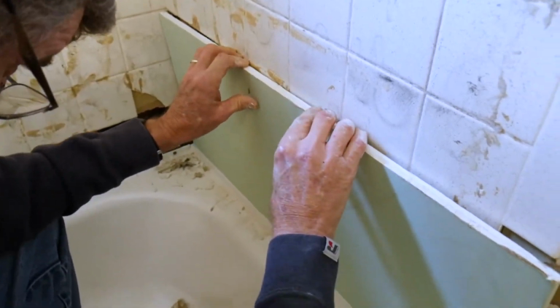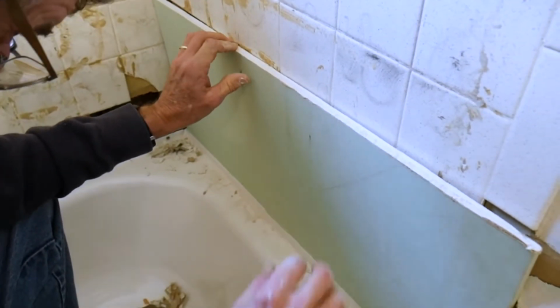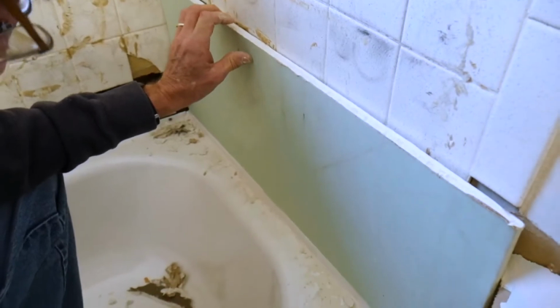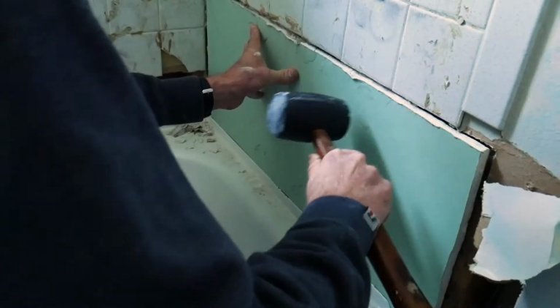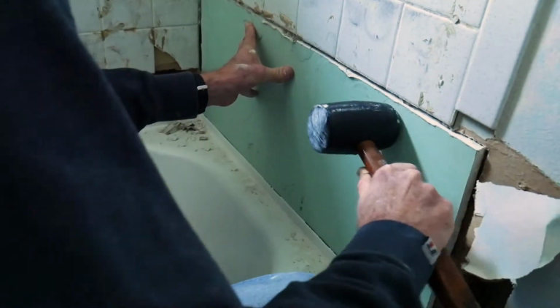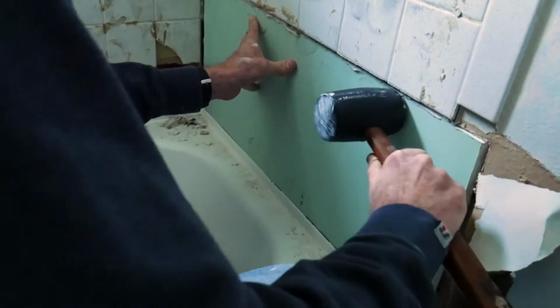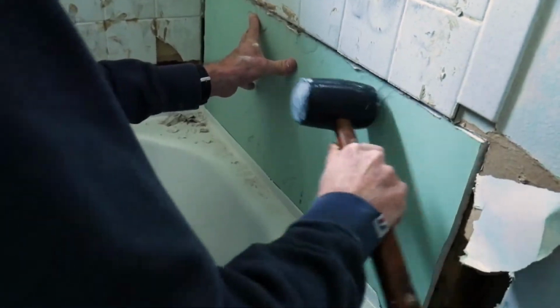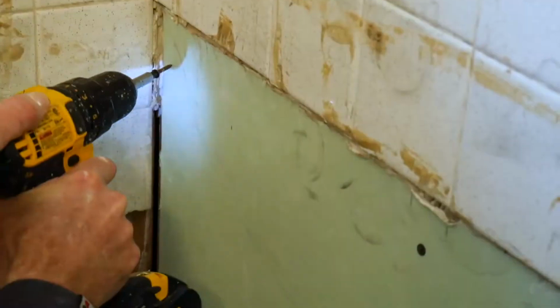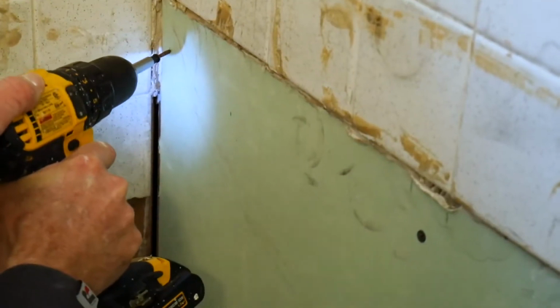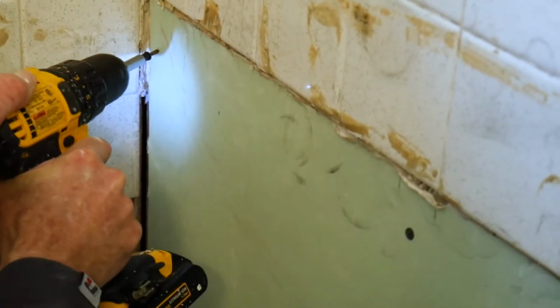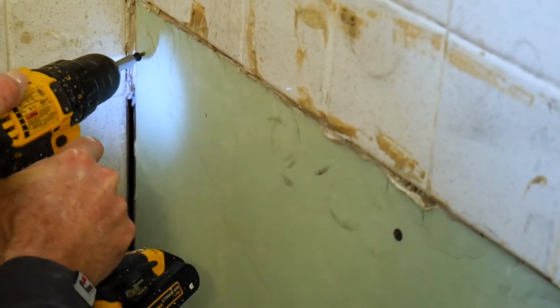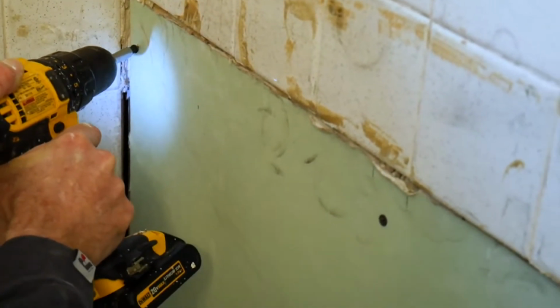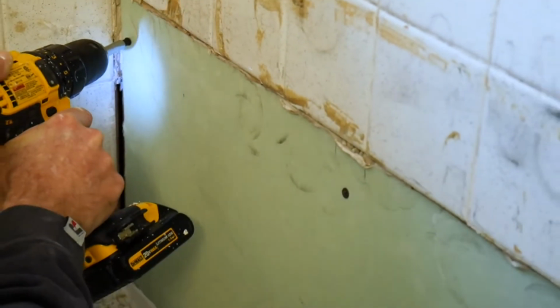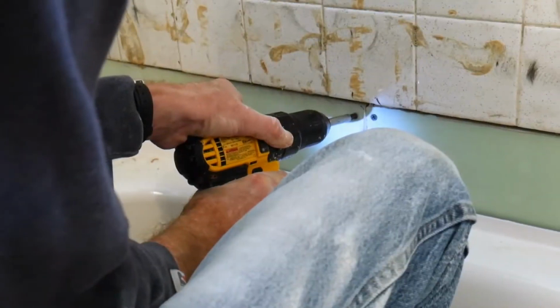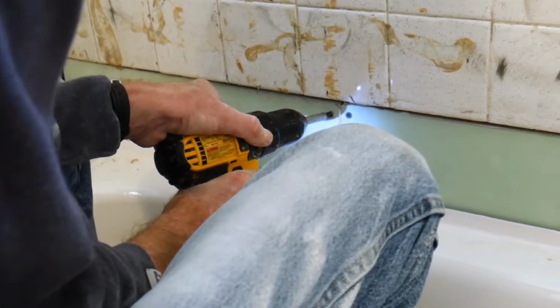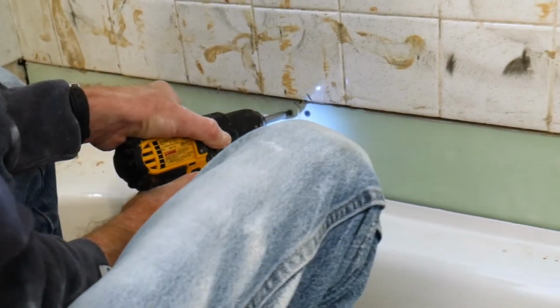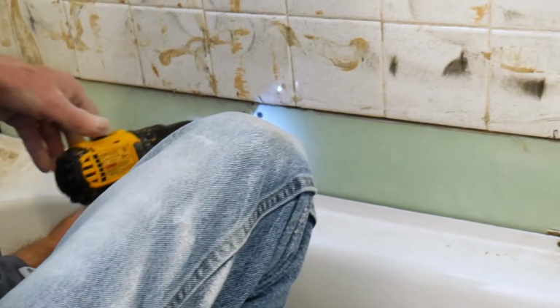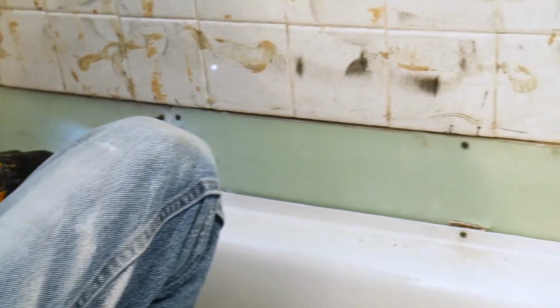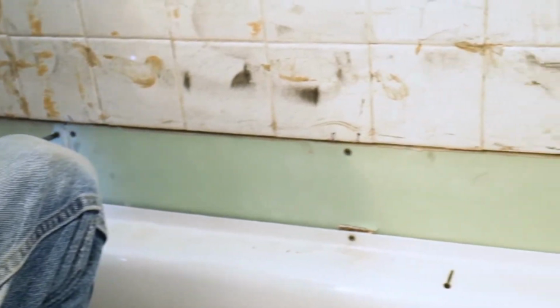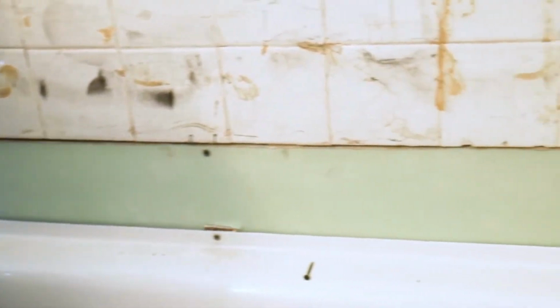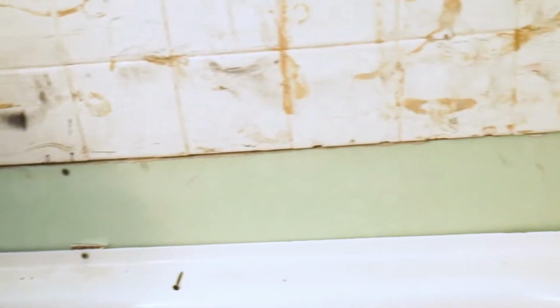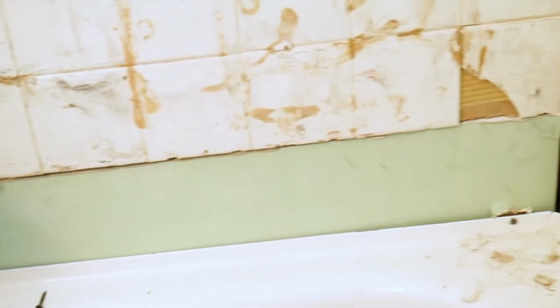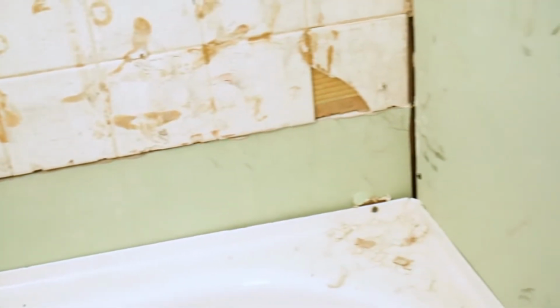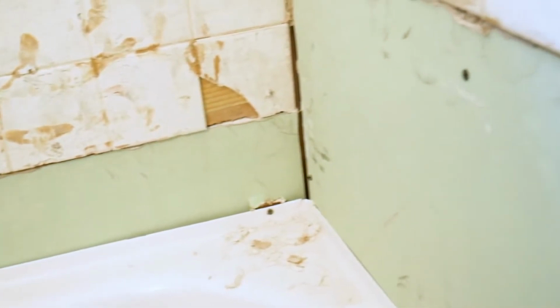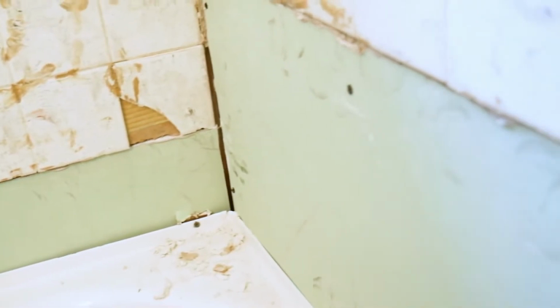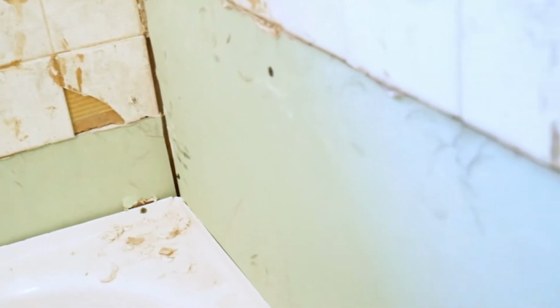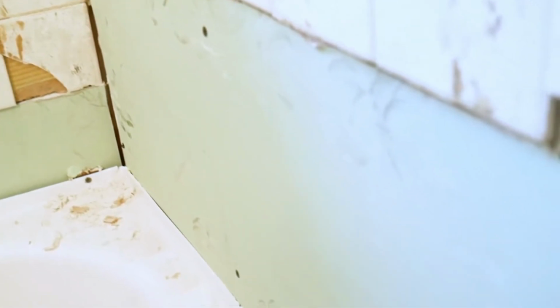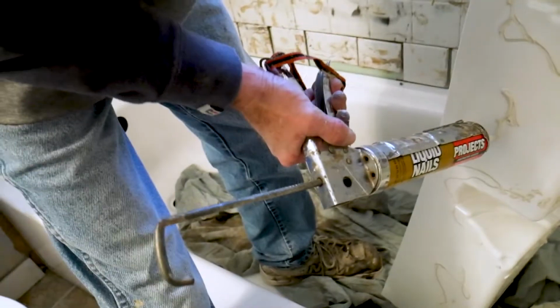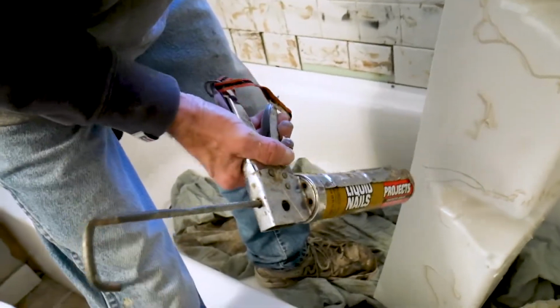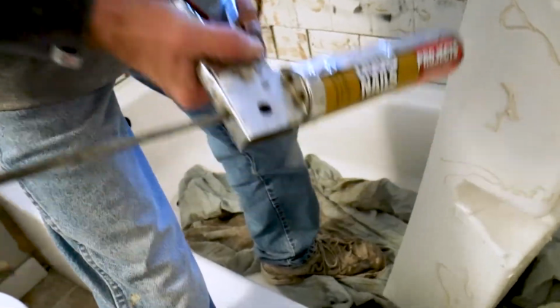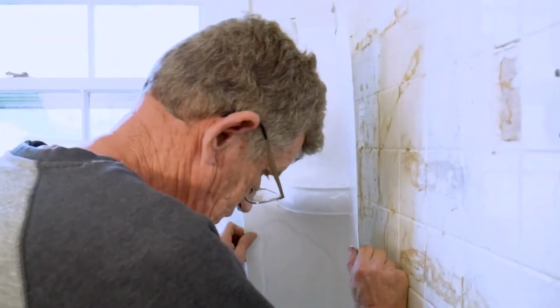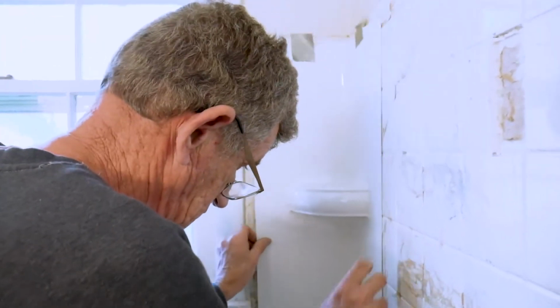Next we go ahead and try to get it in there, and then we seal it shut with some more screws. Next you can put in the wall with the caulking.